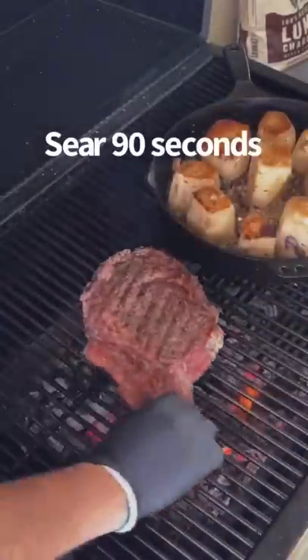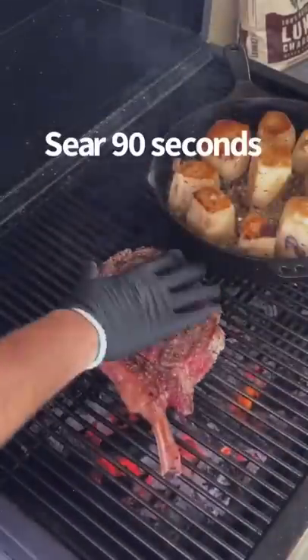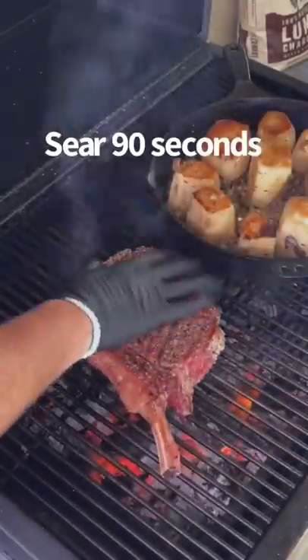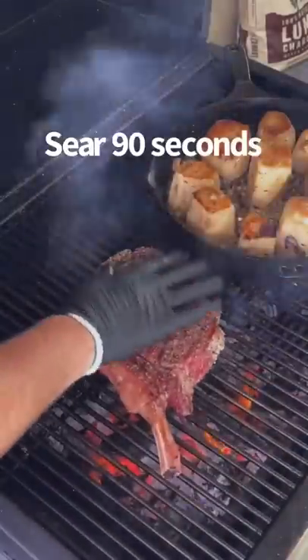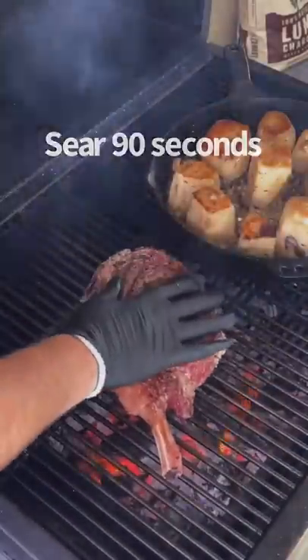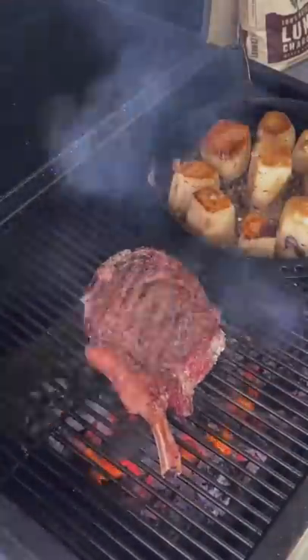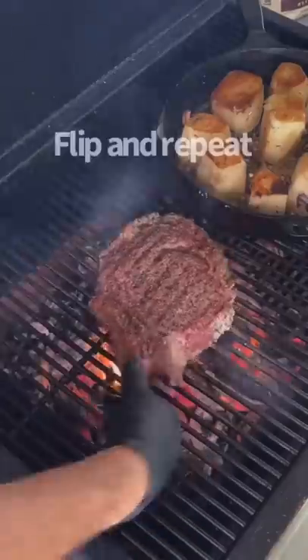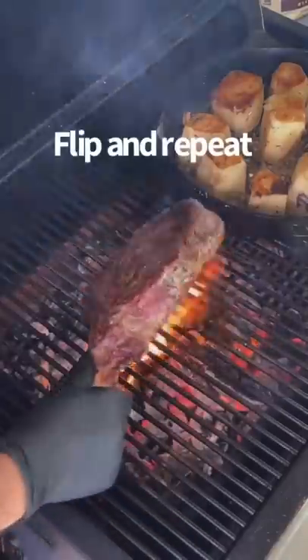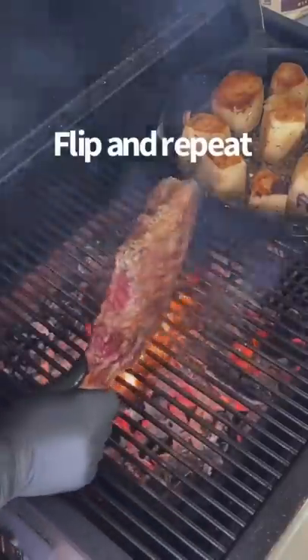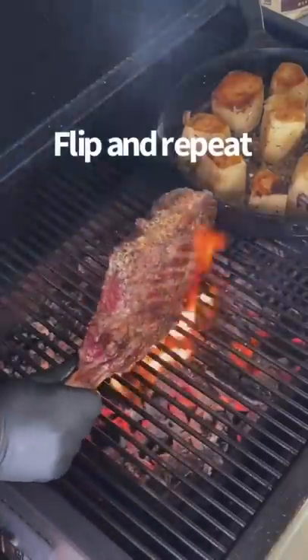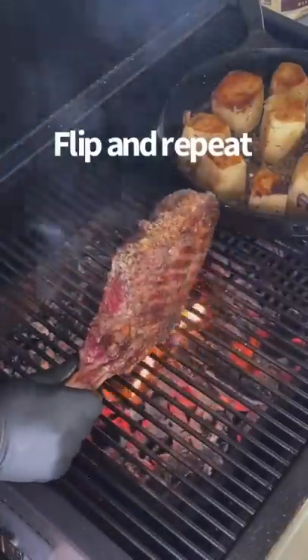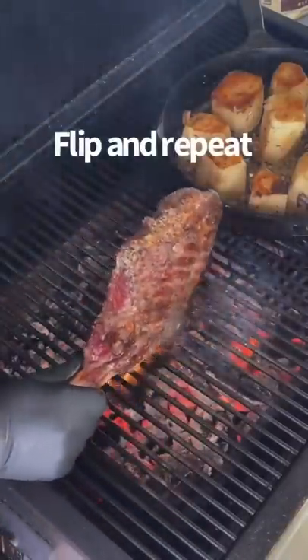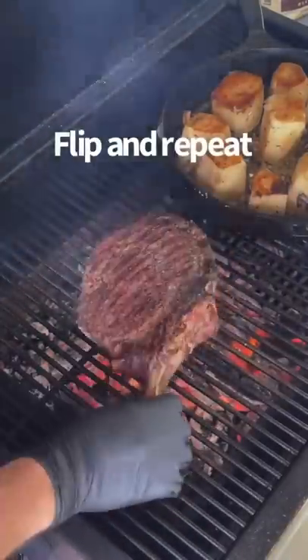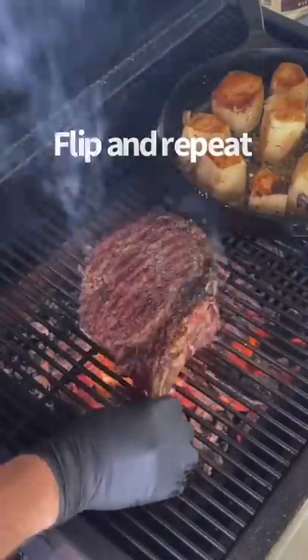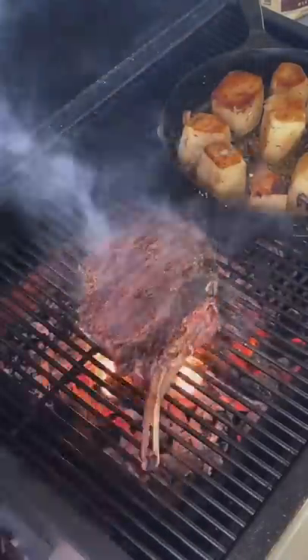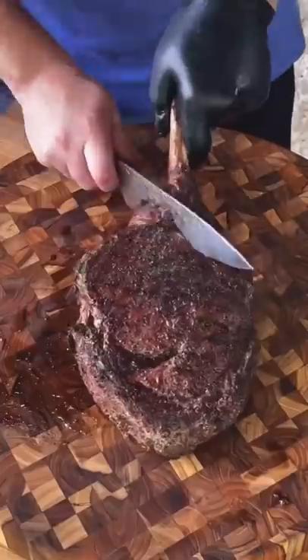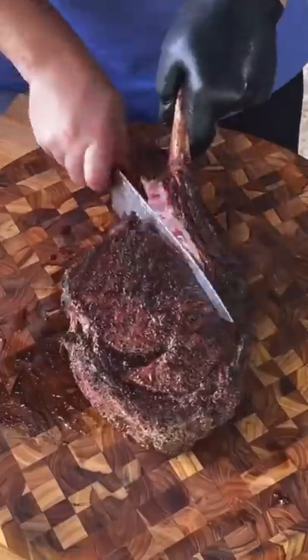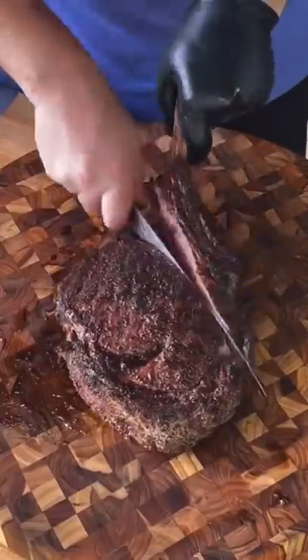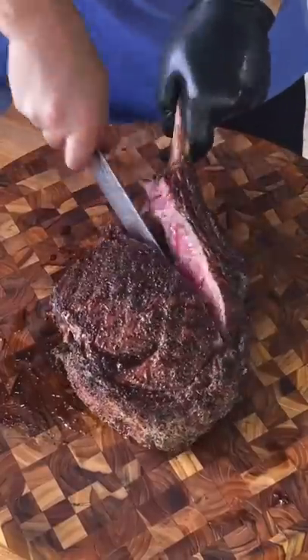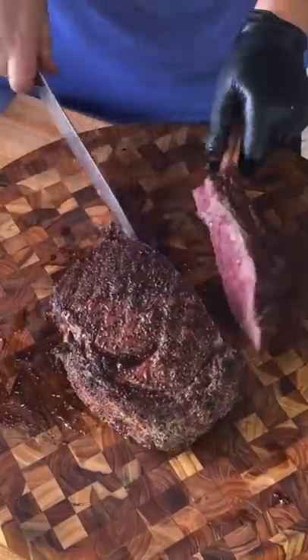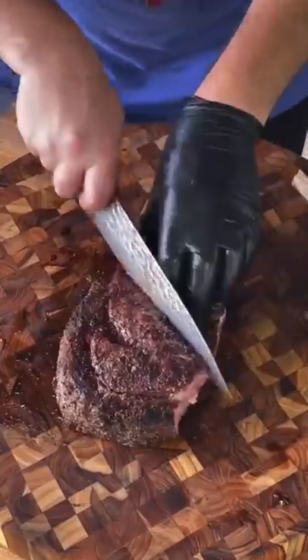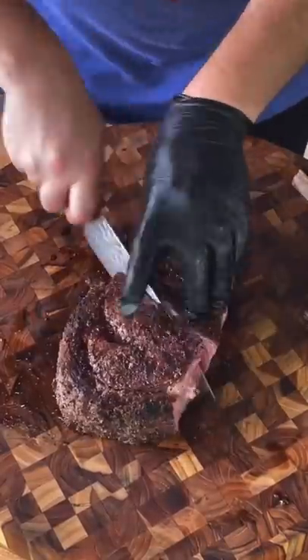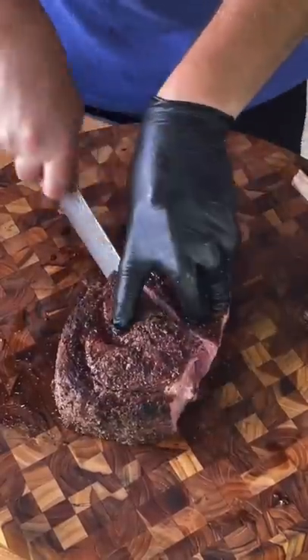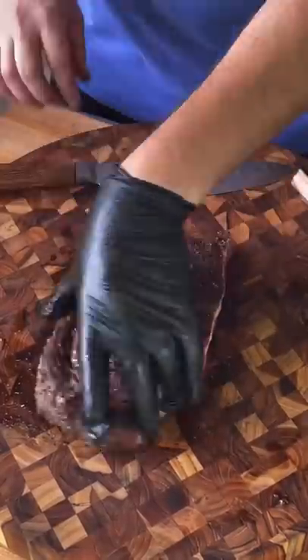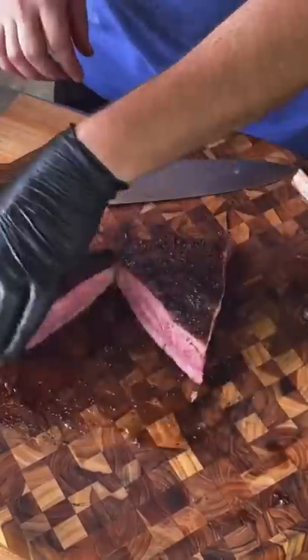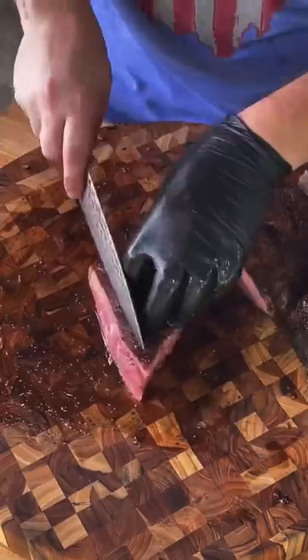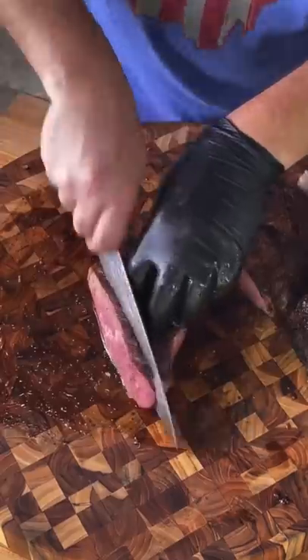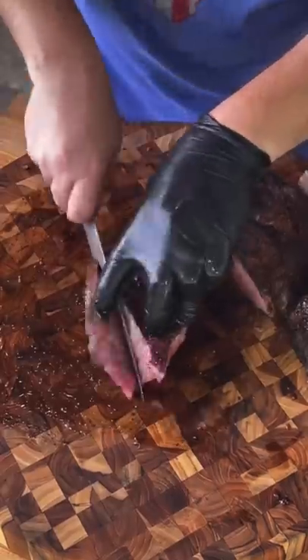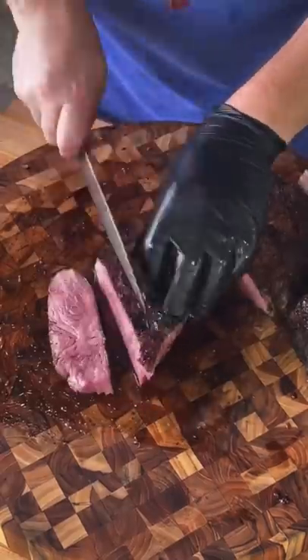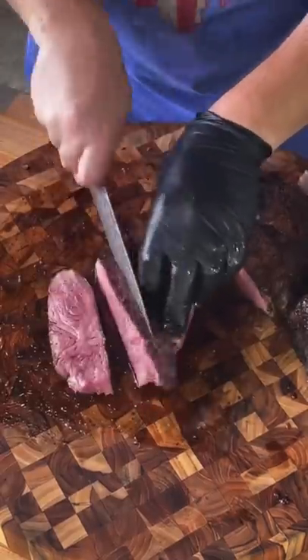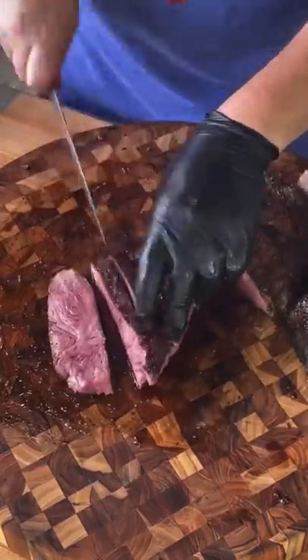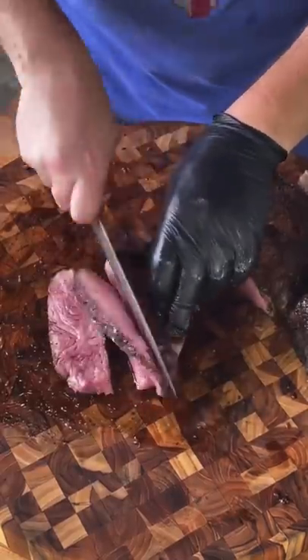They're looking great. Going in for a sear for 60 to 90 seconds, flip it, repeat it, give it a nice 12 to 15 minute rest — wall-to-wall pink goodness.